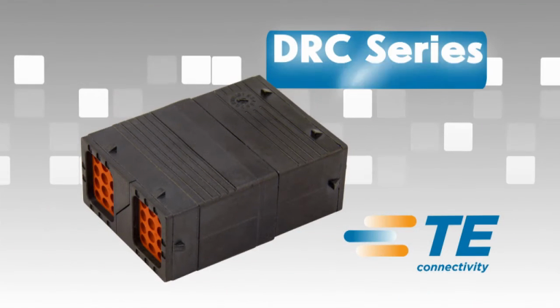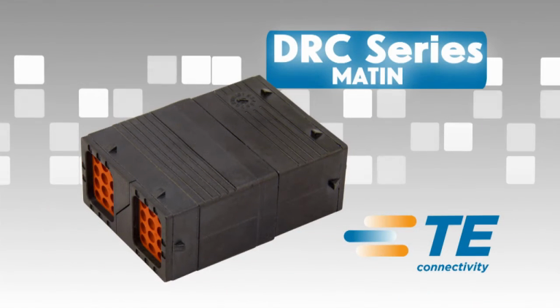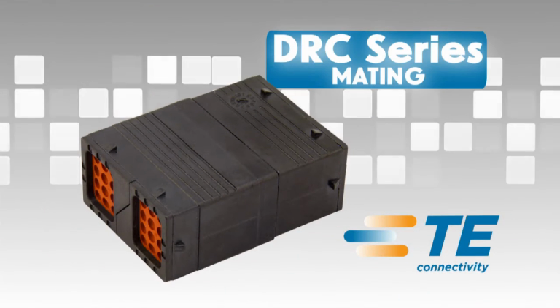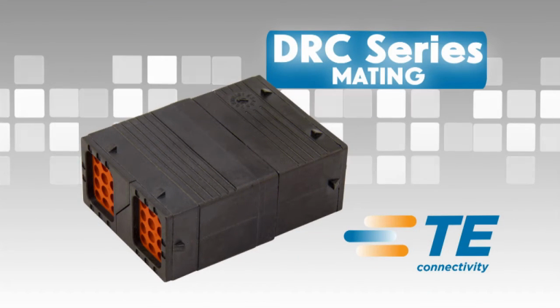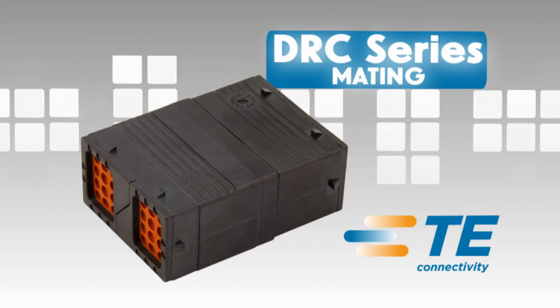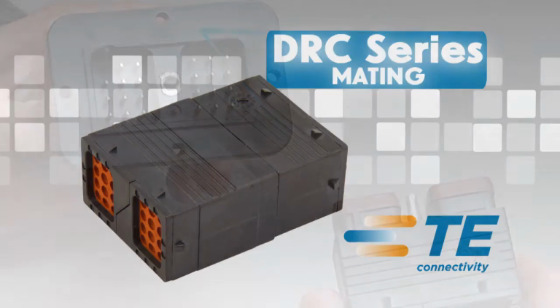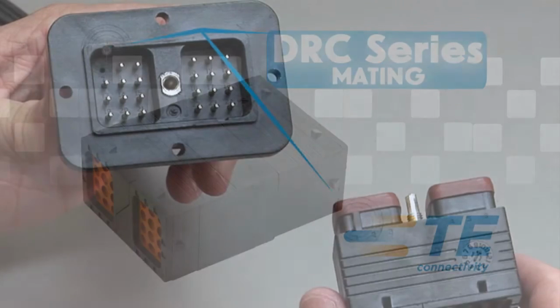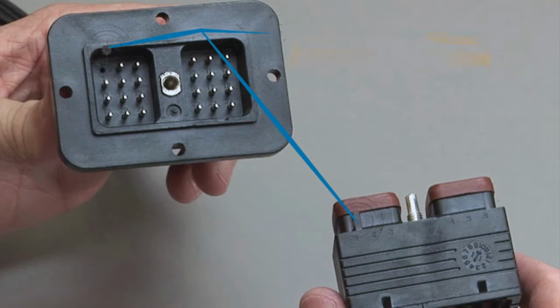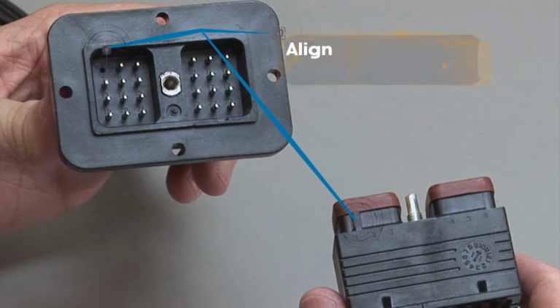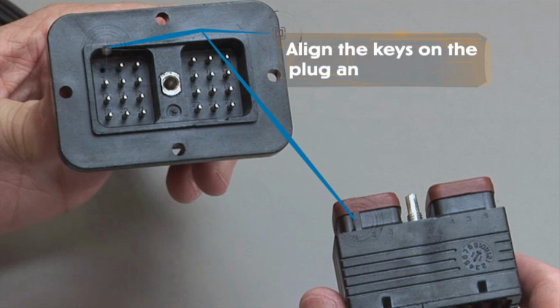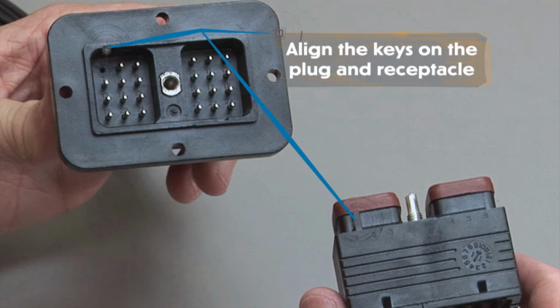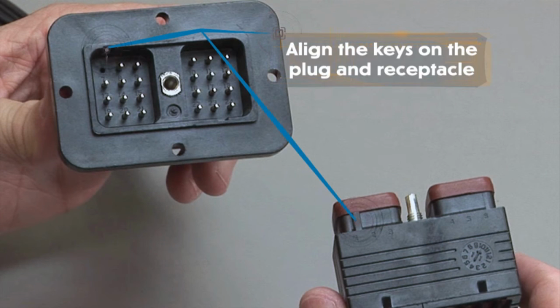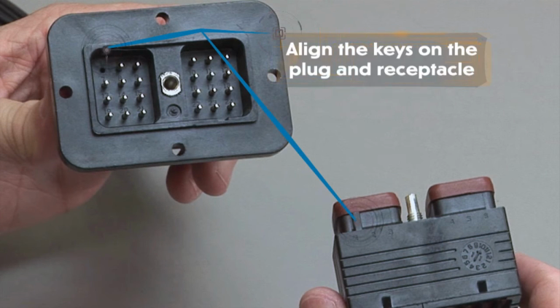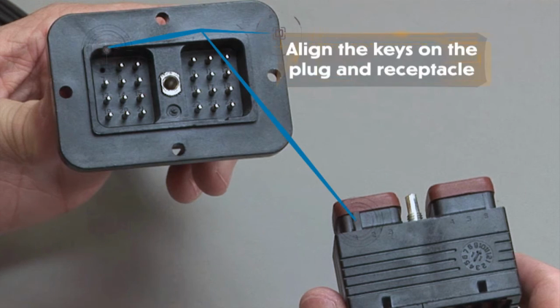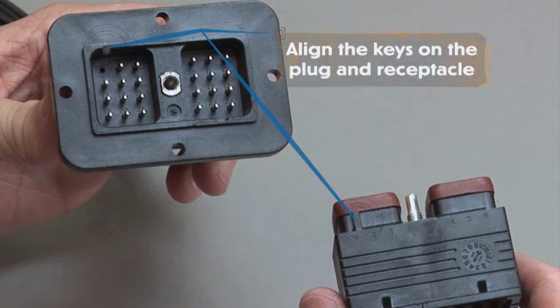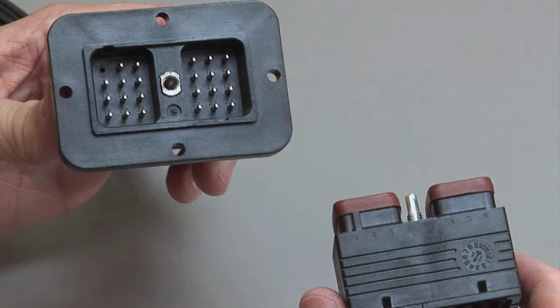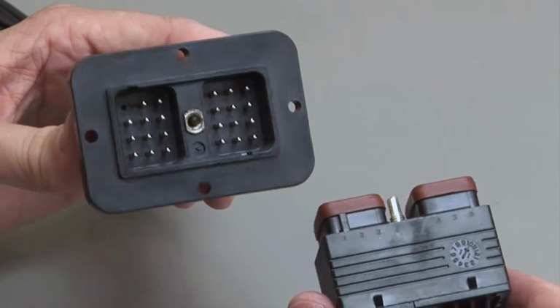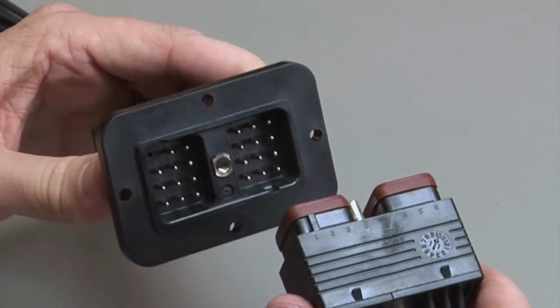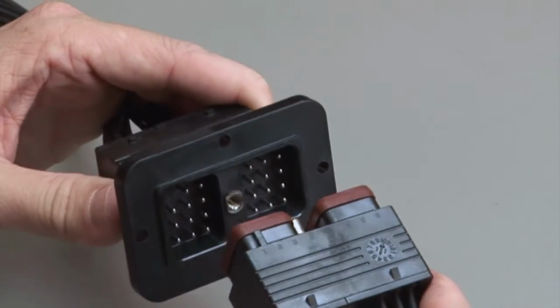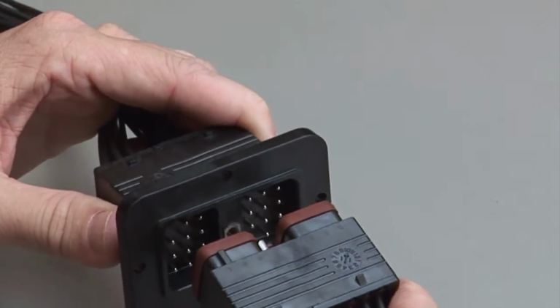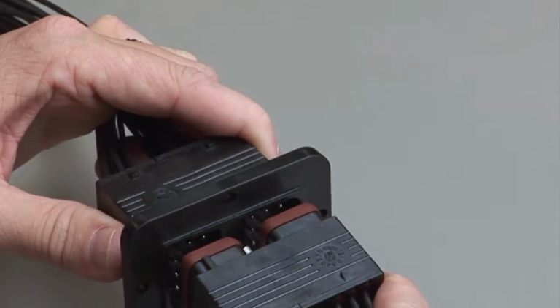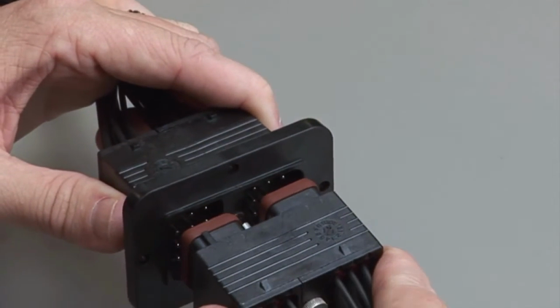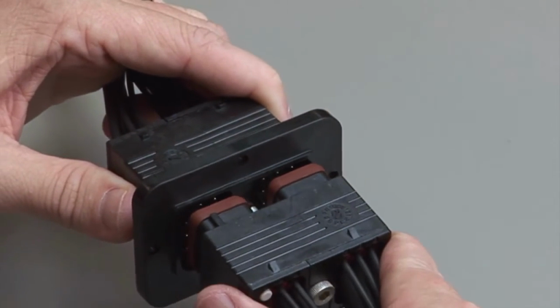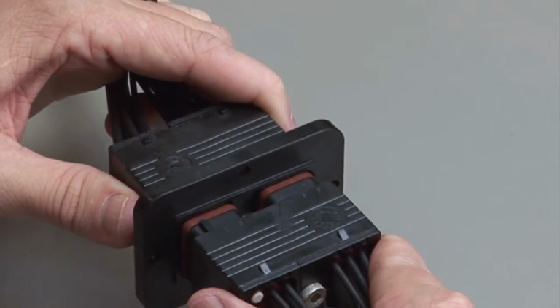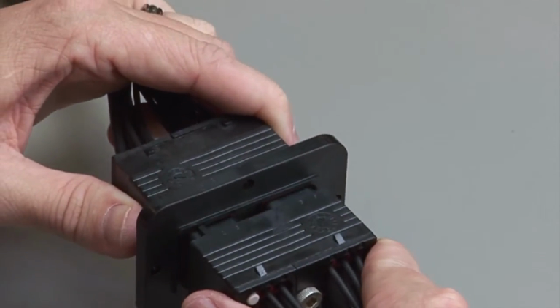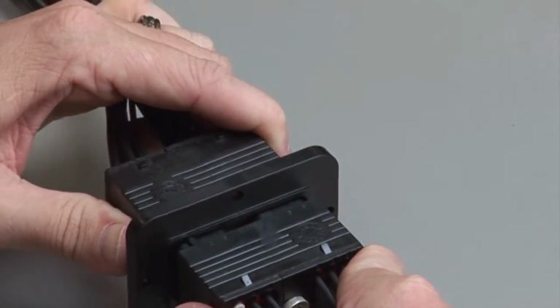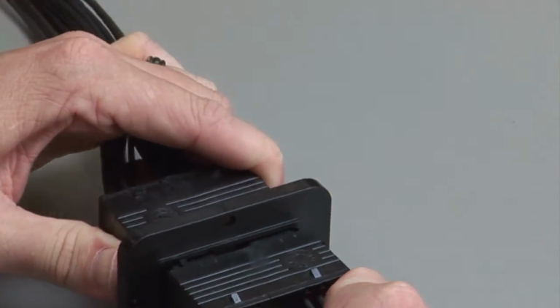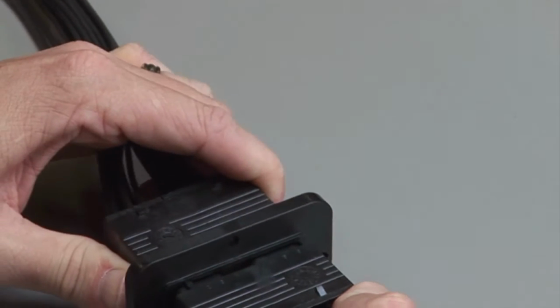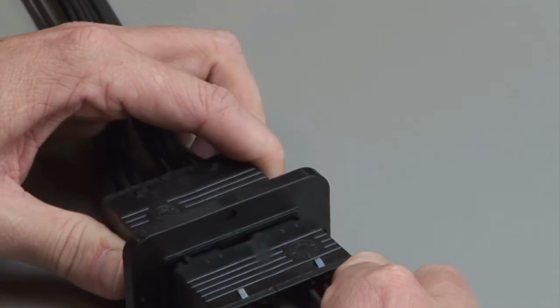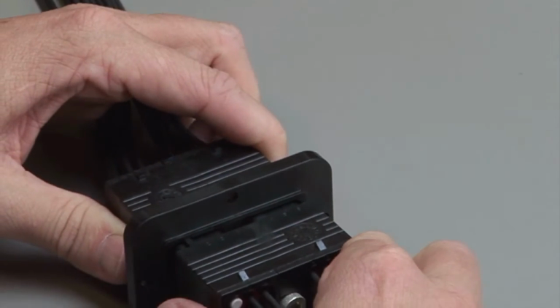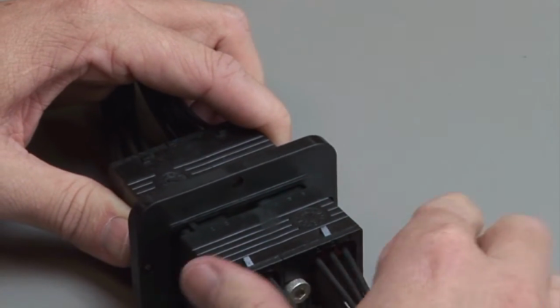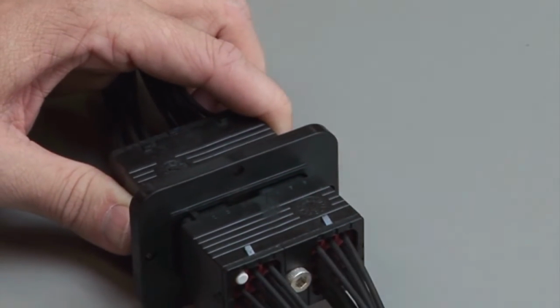DRC mating. Align the keys in the plug and the receptacle connector halves. Push the two parts together and tighten the jack screw with a standard allen wrench size M4 hex.